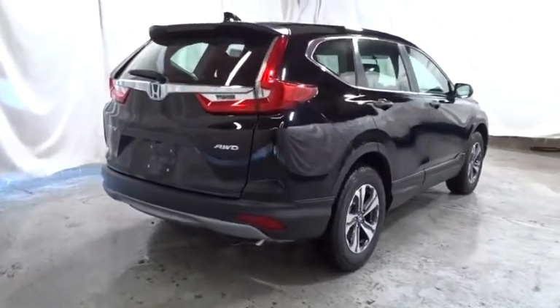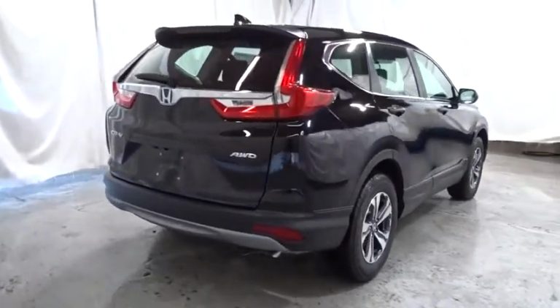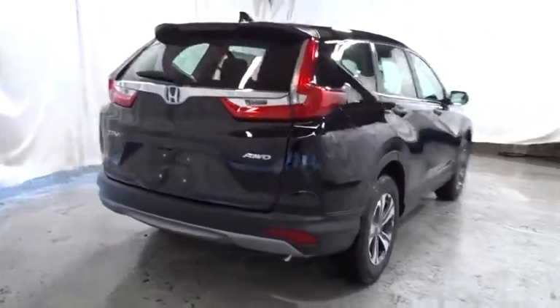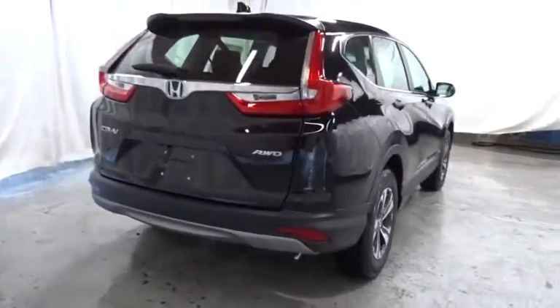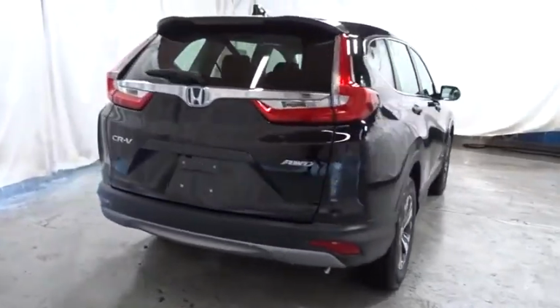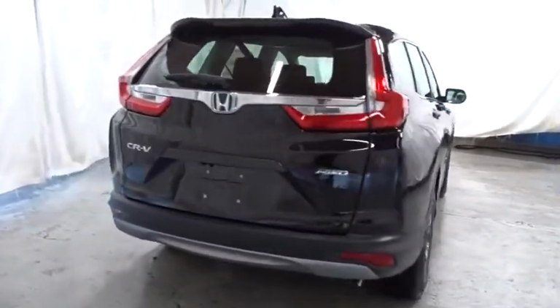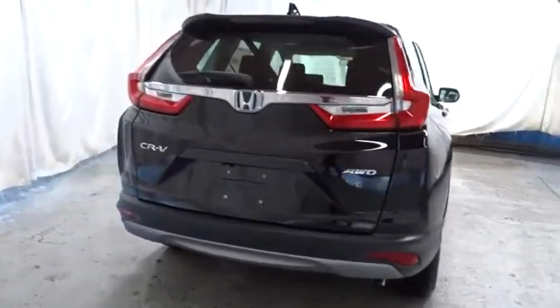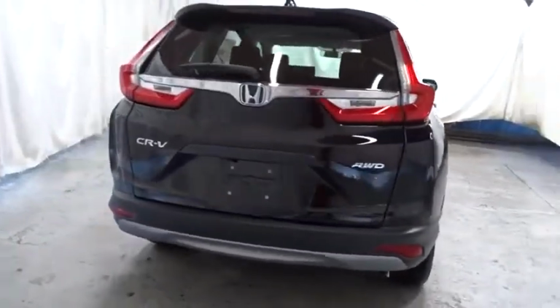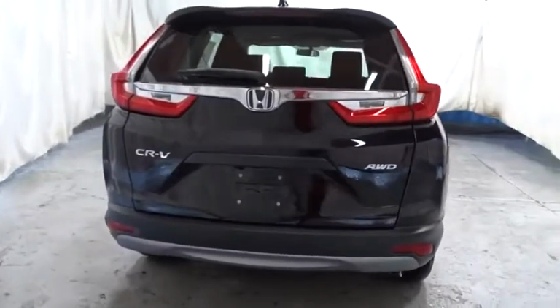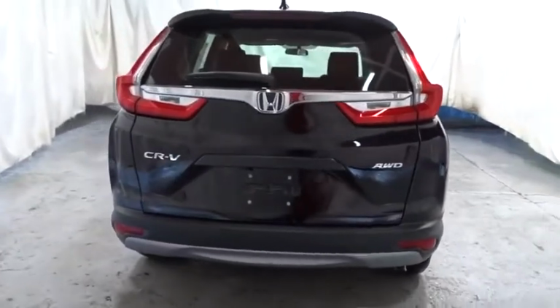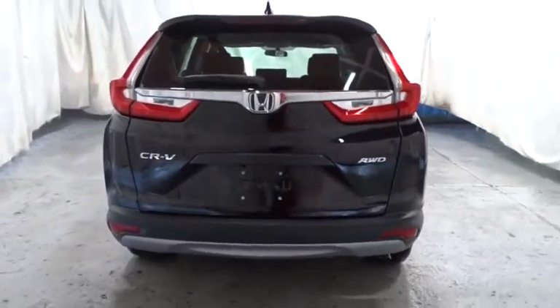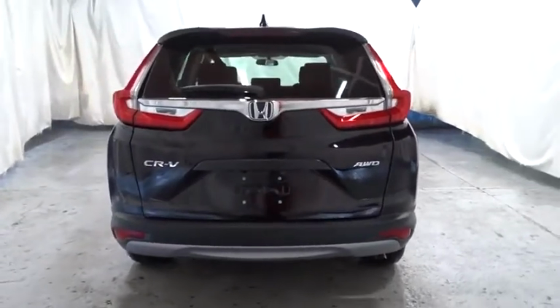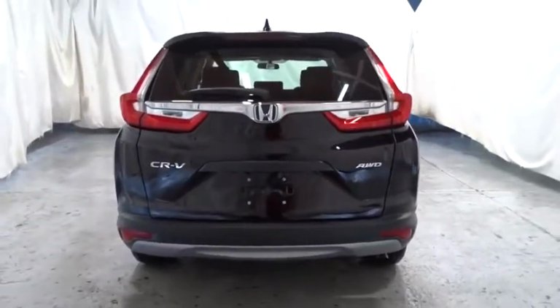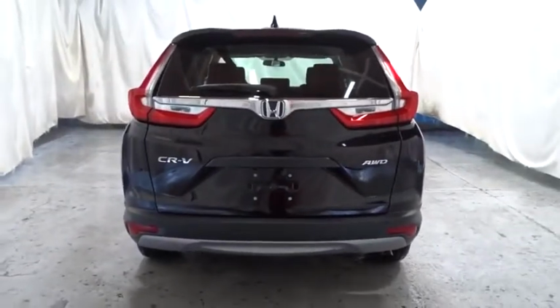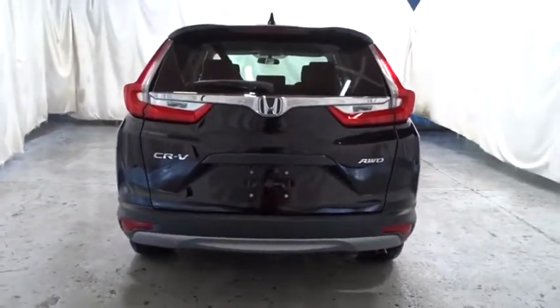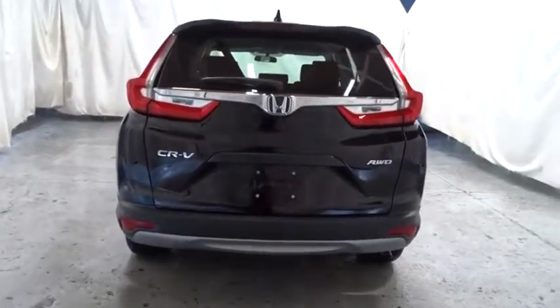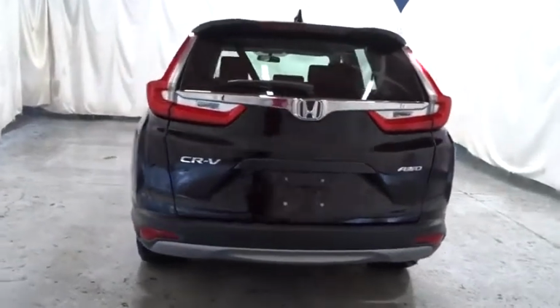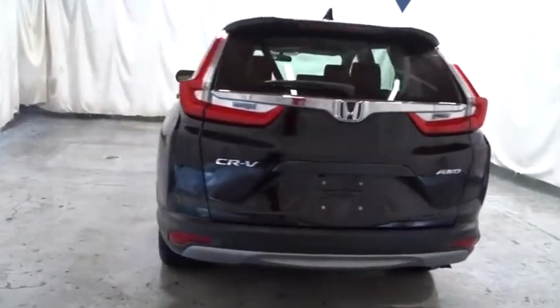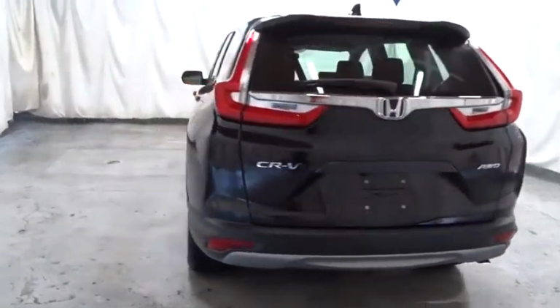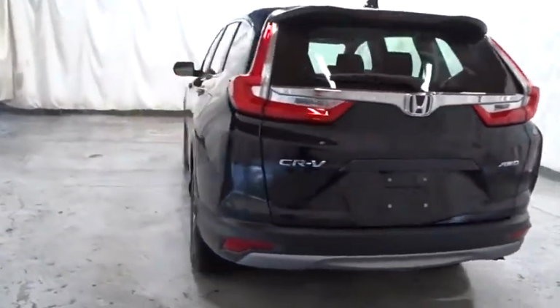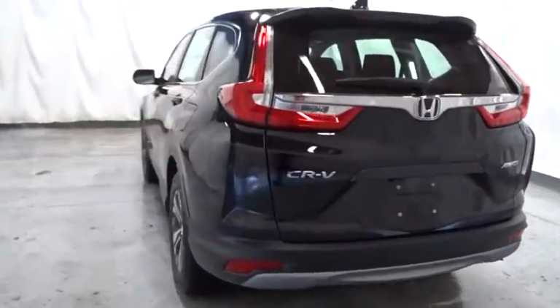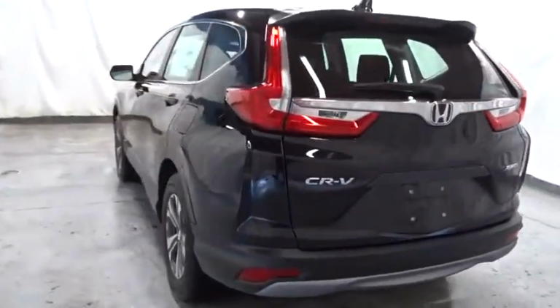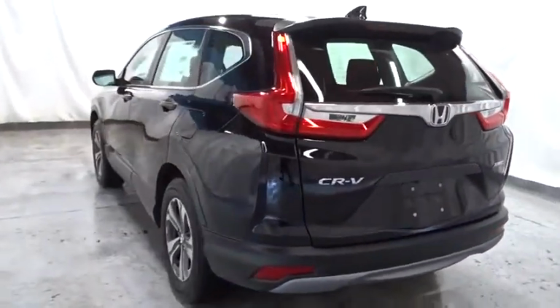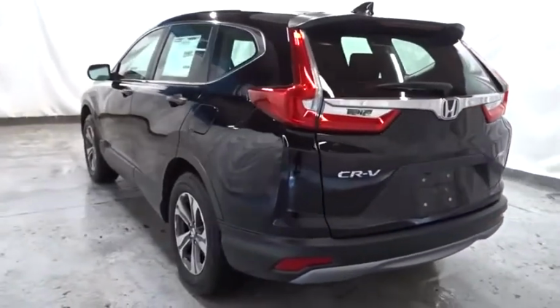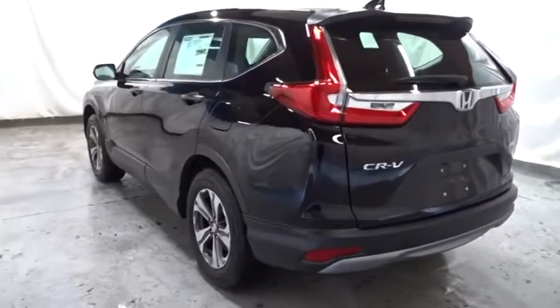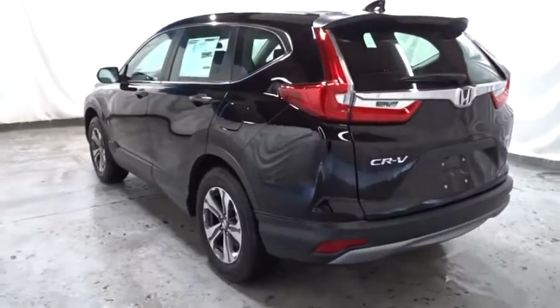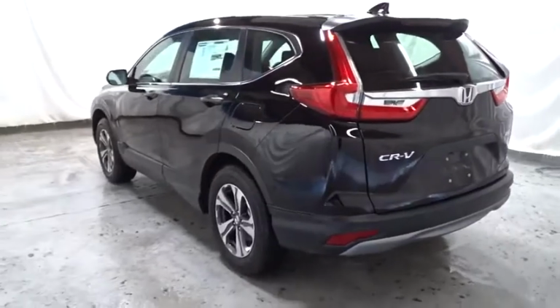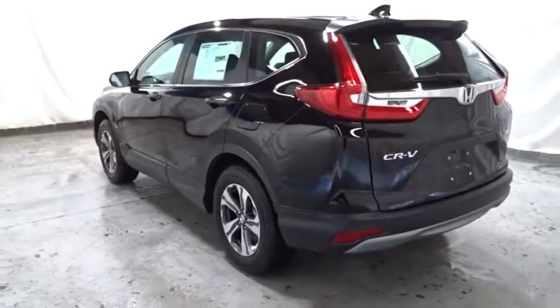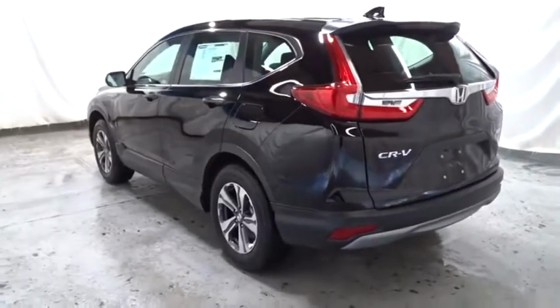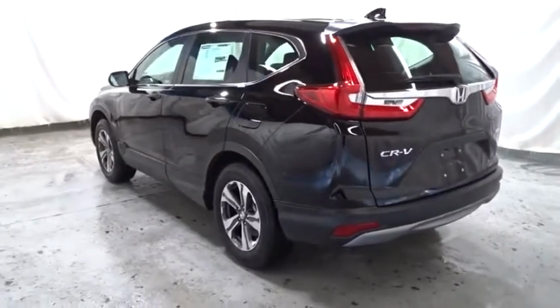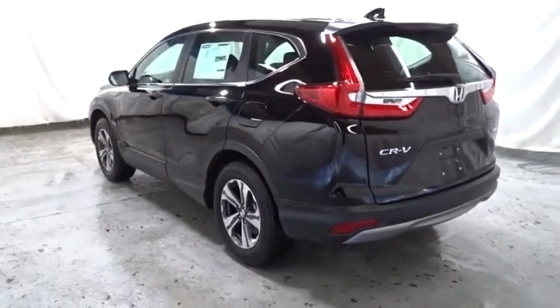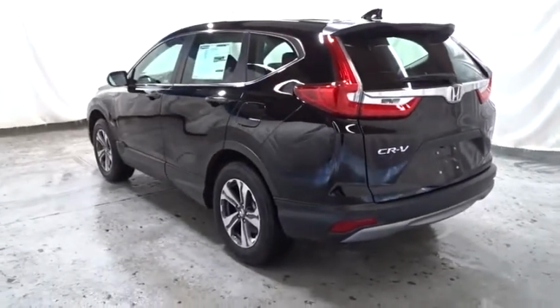Cloth seat trim, automatic air conditioning, engine immobilizer, black door handles, low tire pressure warning. This beauty will even make your house keys jealous. Drive it today.